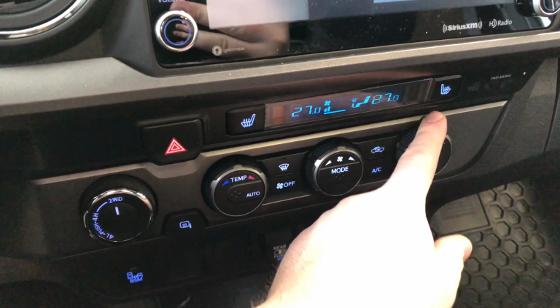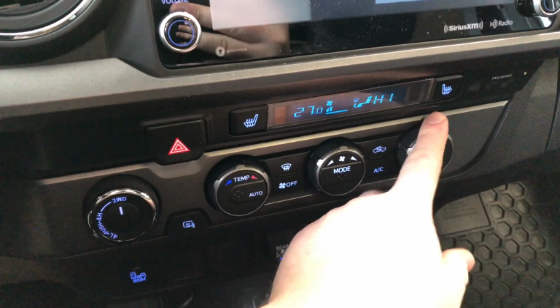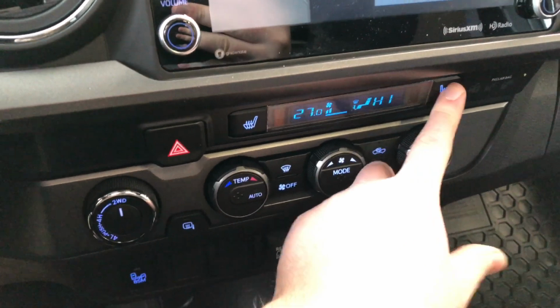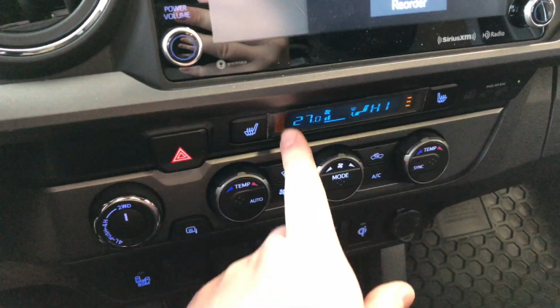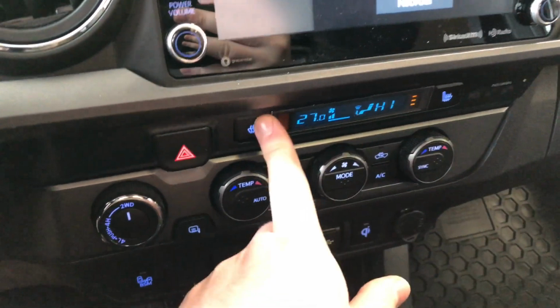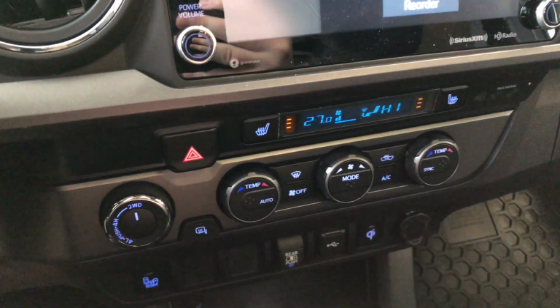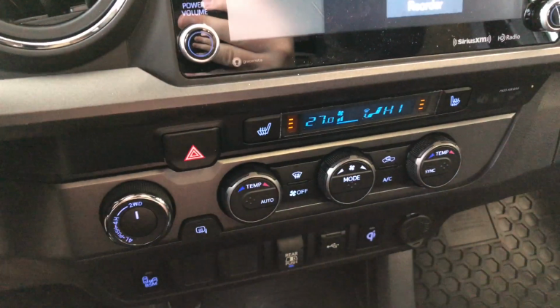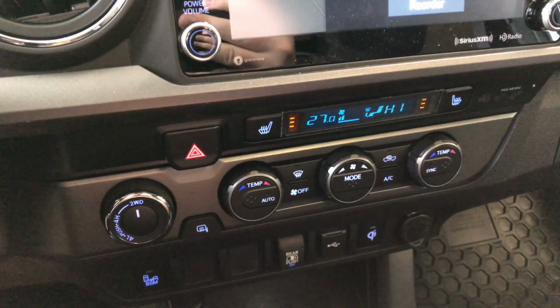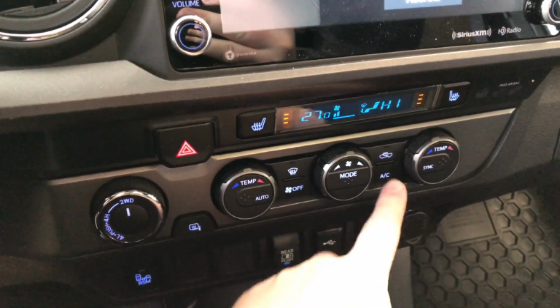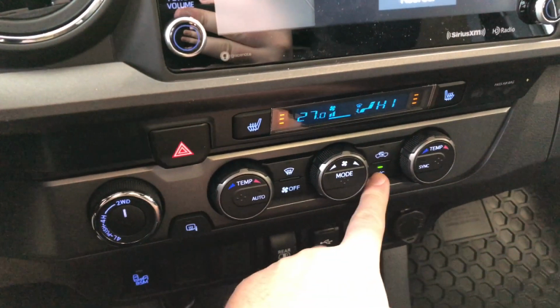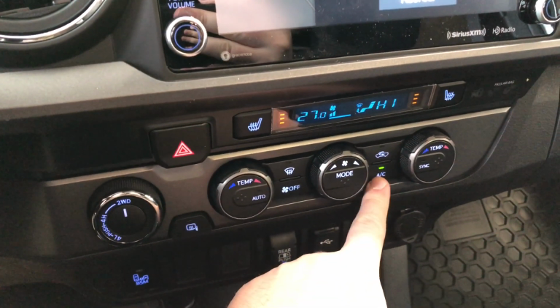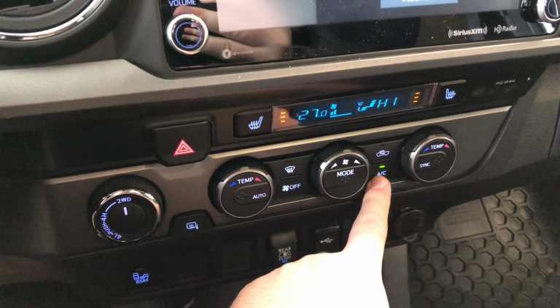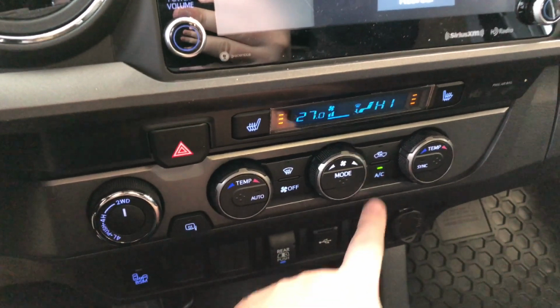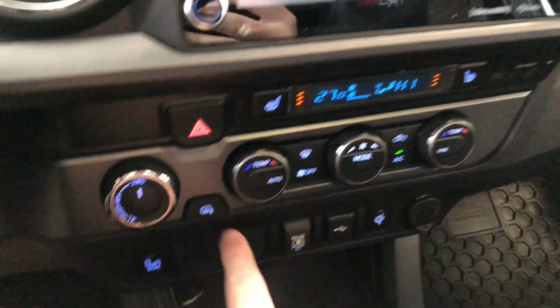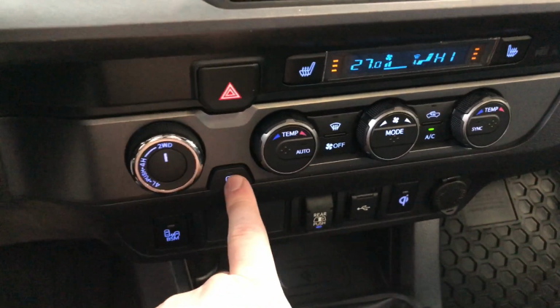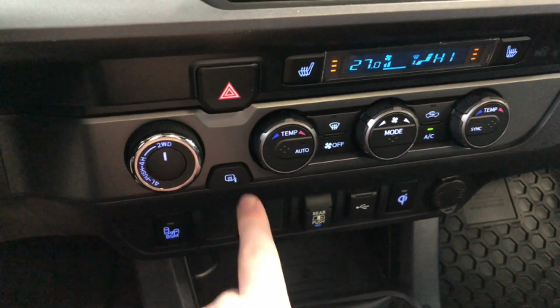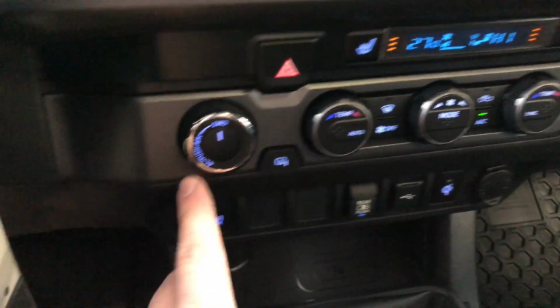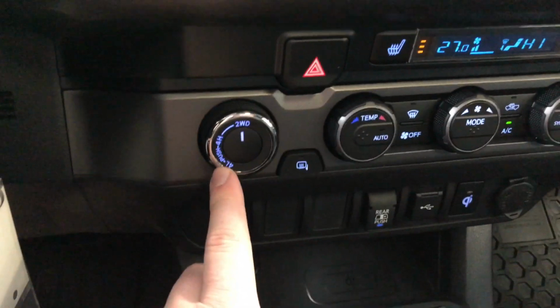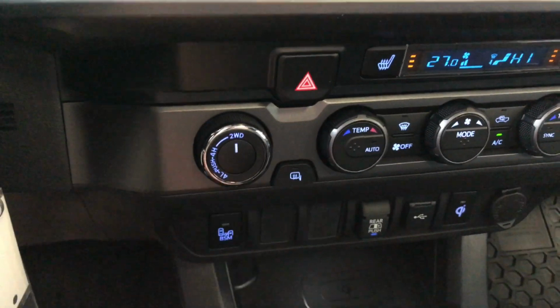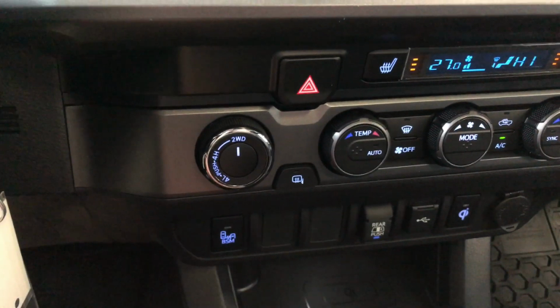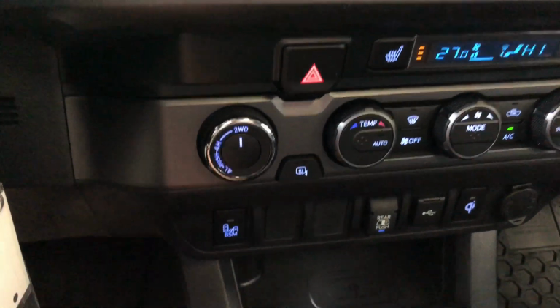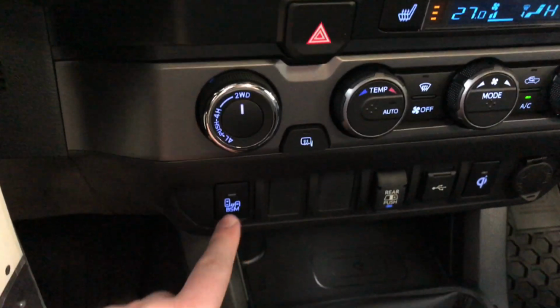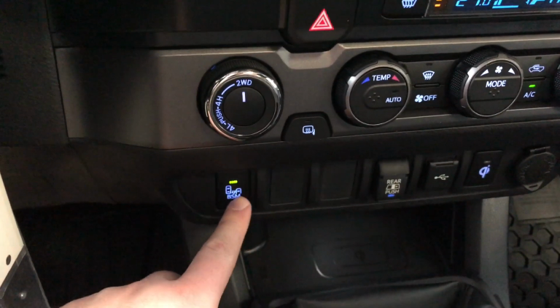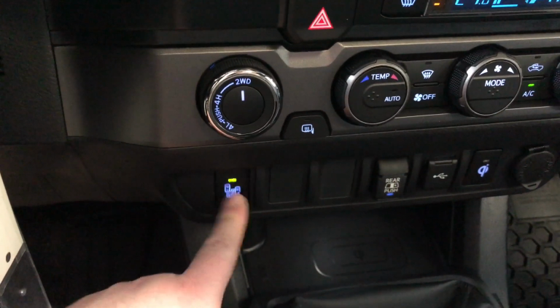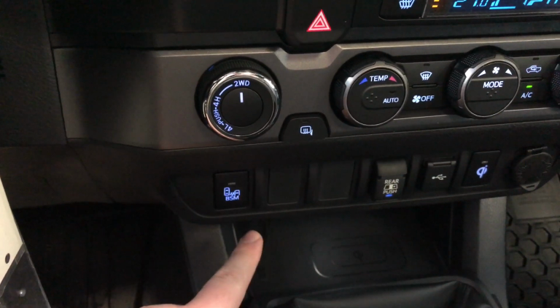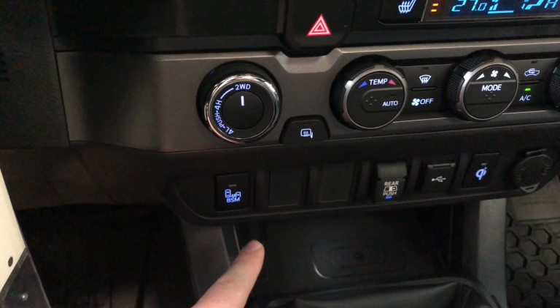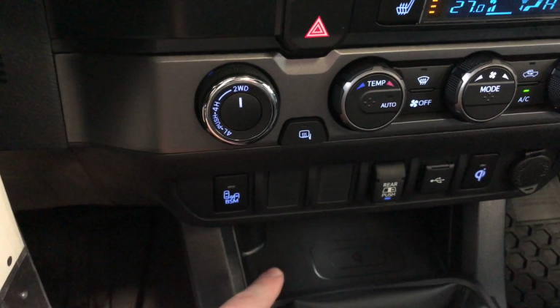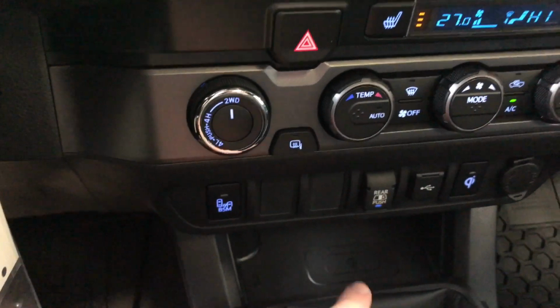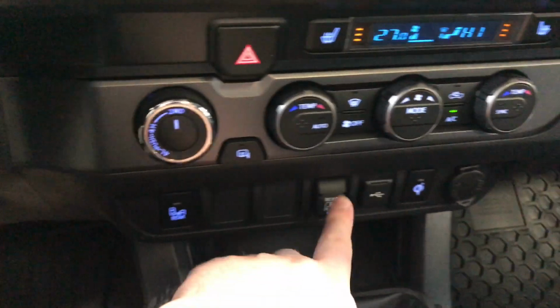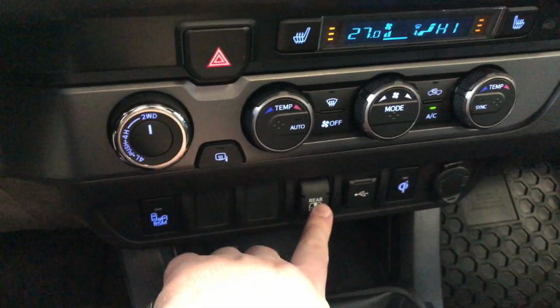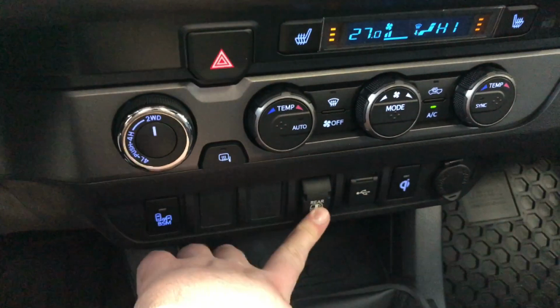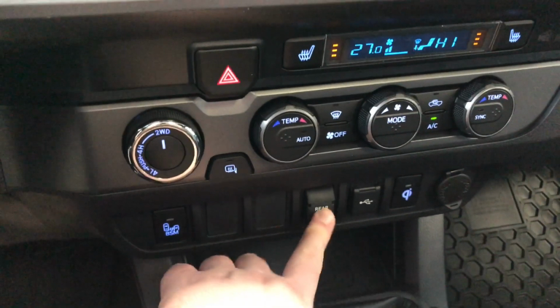Moving down to our climate control system — it is a dual zone, so the temperatures can be adjusted on both sides. You'll also find your driver and passenger heated seats and the AC button right in between the two dials. There are also drivetrain options, and this is where you can turn your blind spot monitoring system on and off.